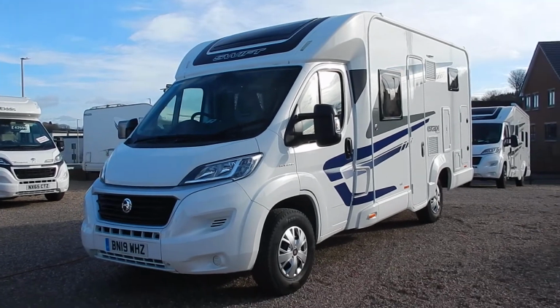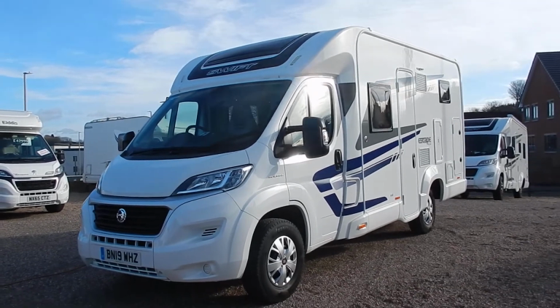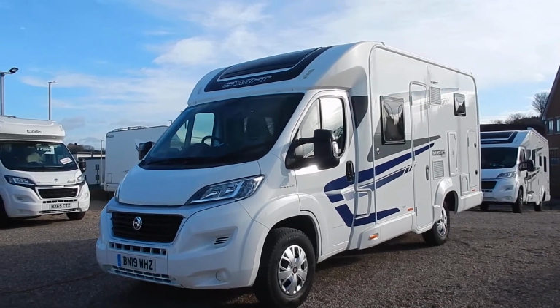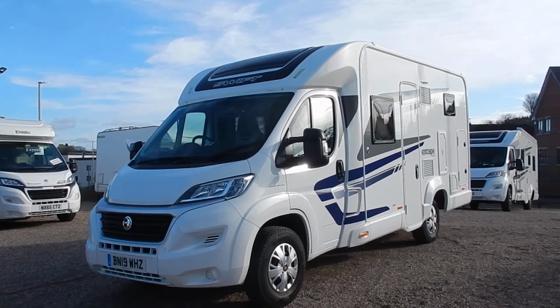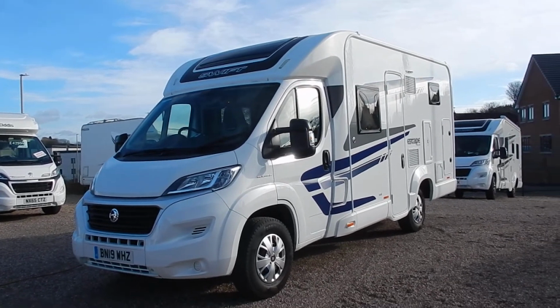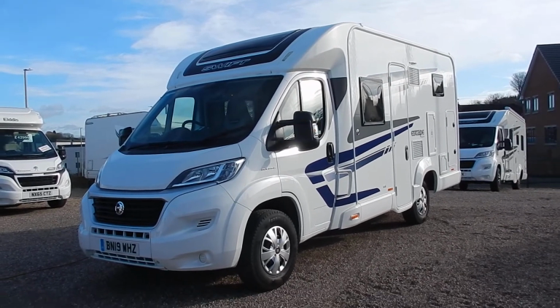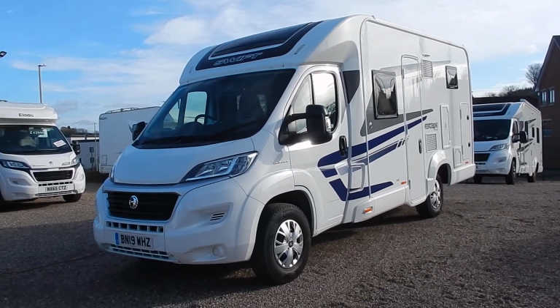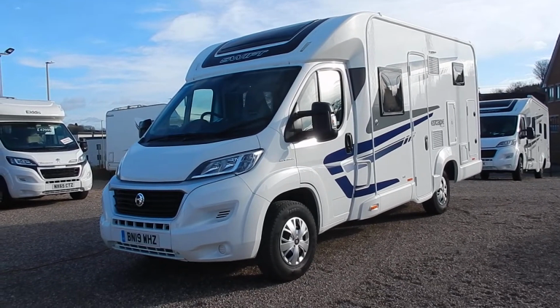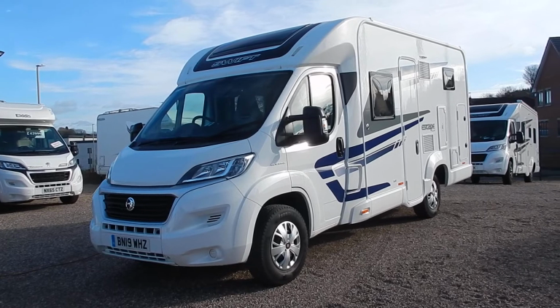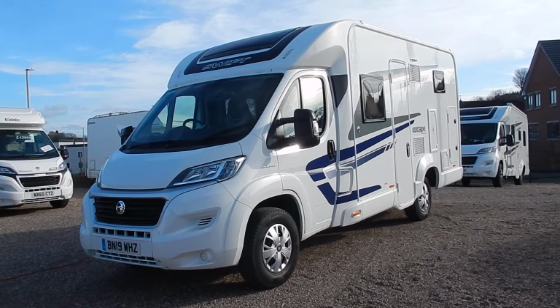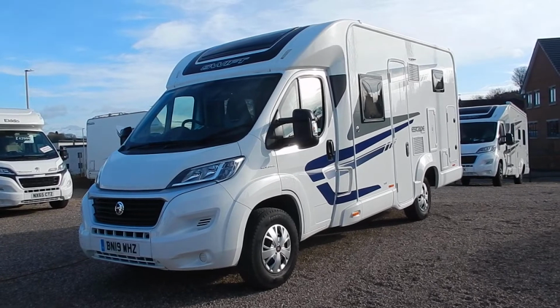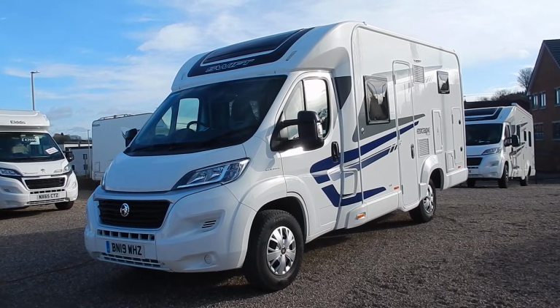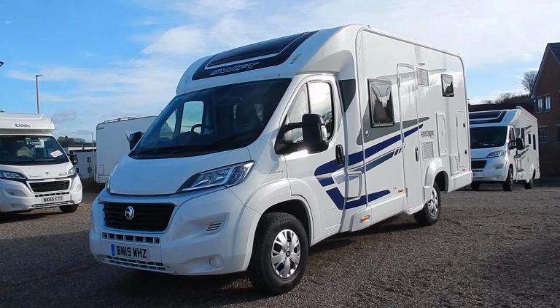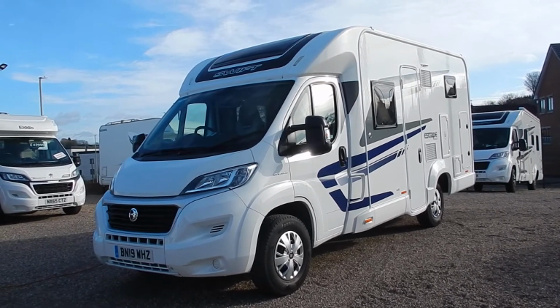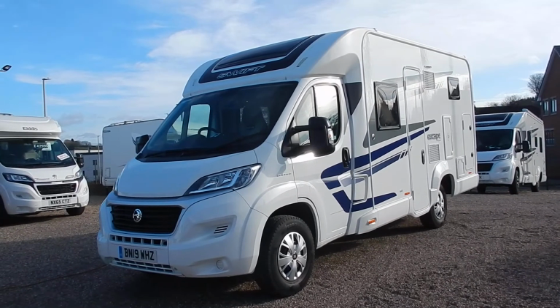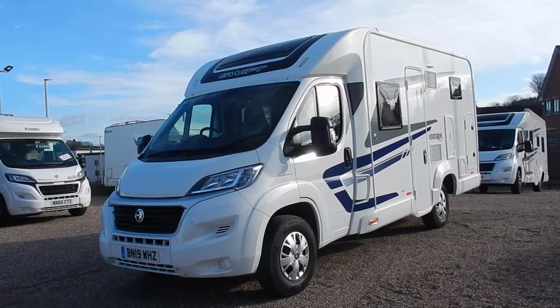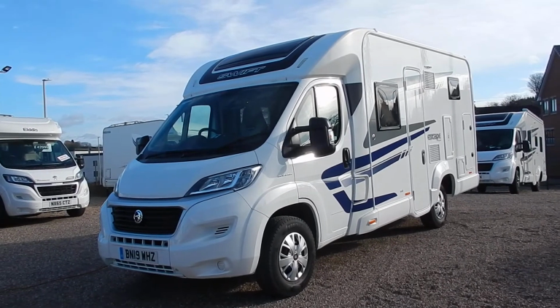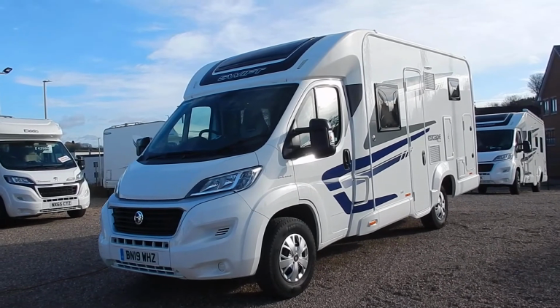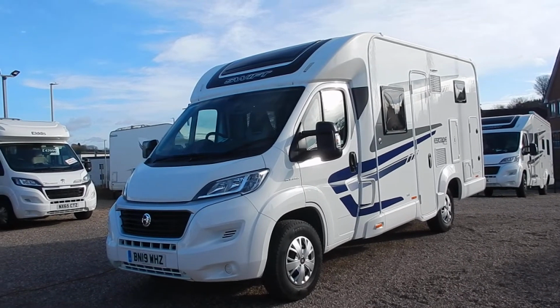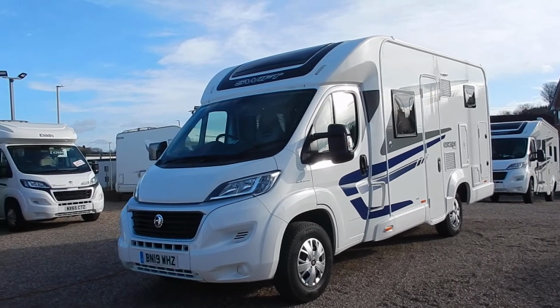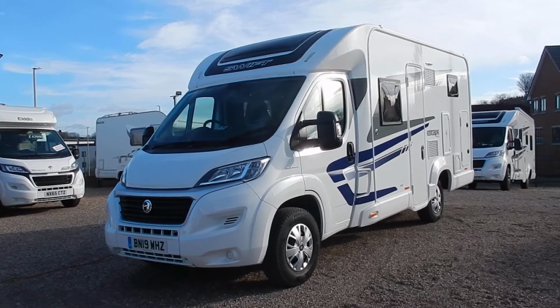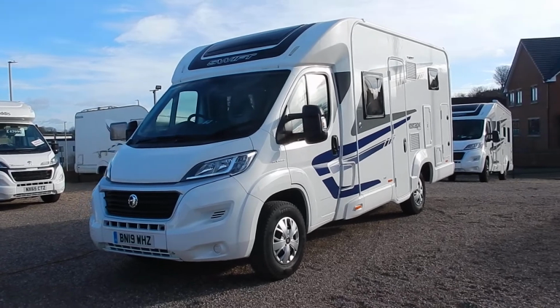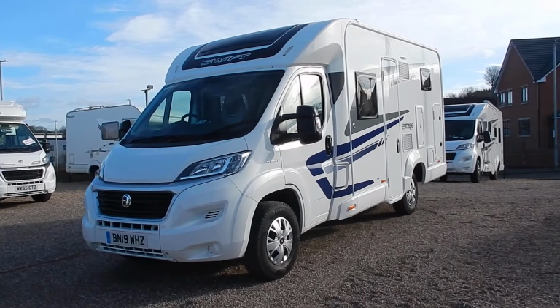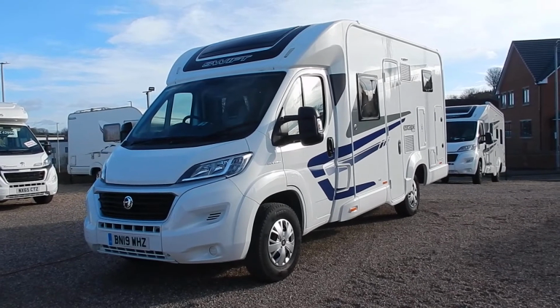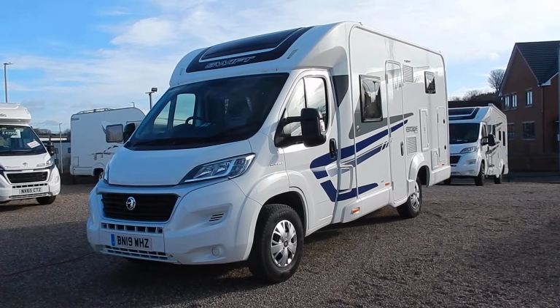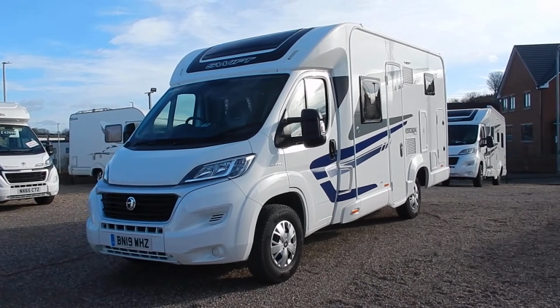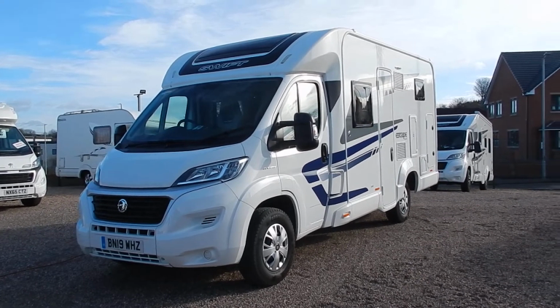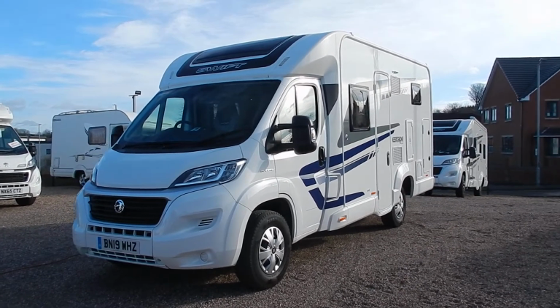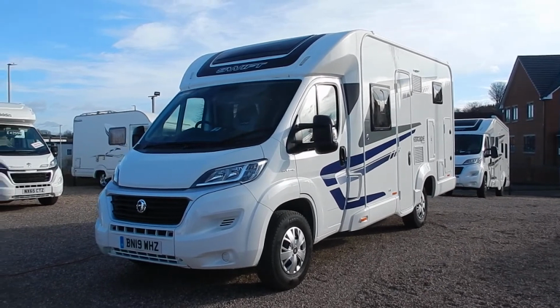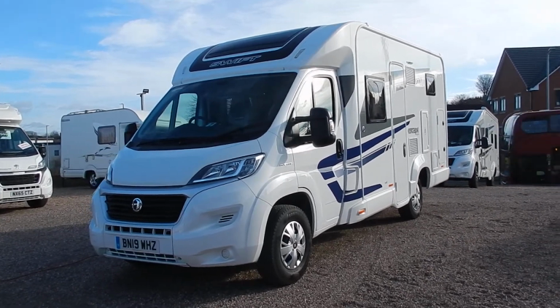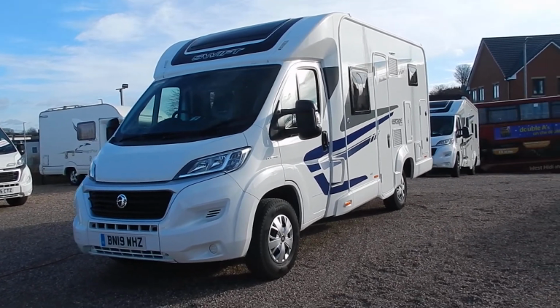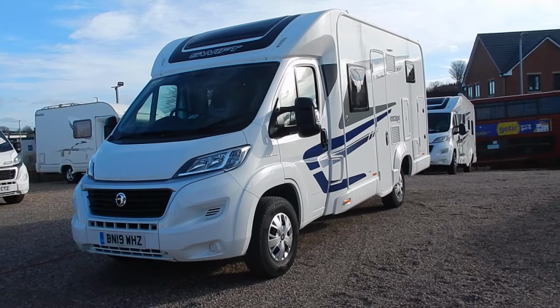Hello and welcome to AEG Motorhomes in Starbridge. Today I'm going to show you around our Swift Escape 614. Registered in 2019, she's covered just over 4,600 miles.